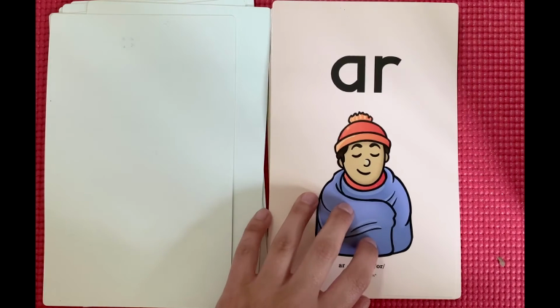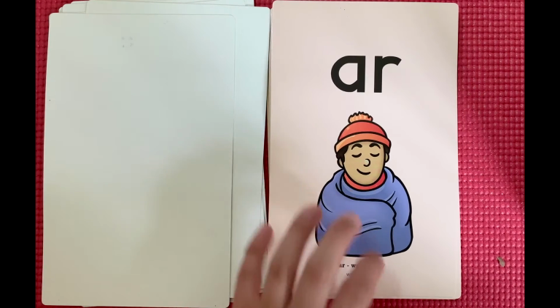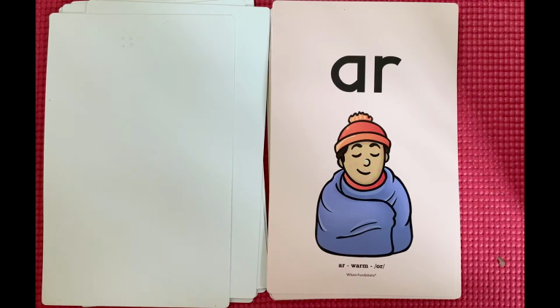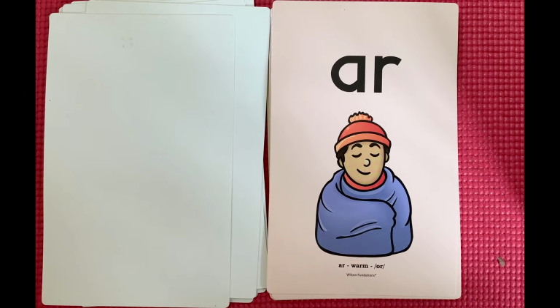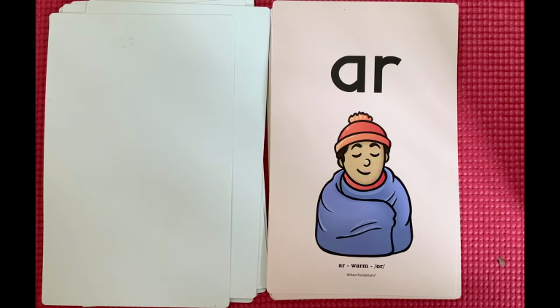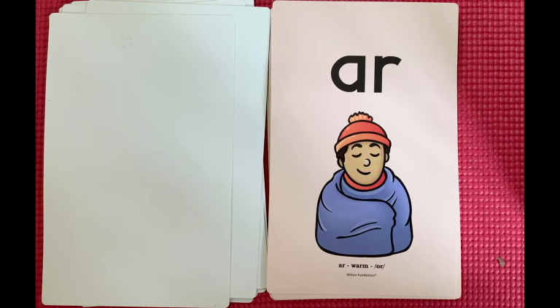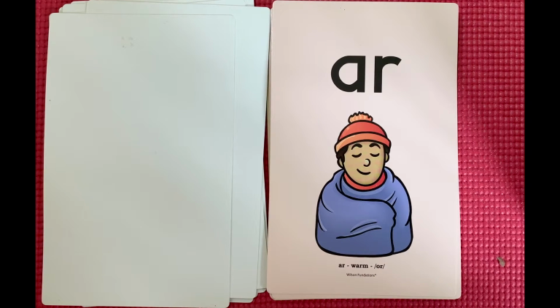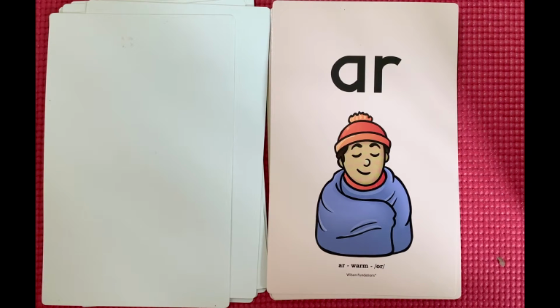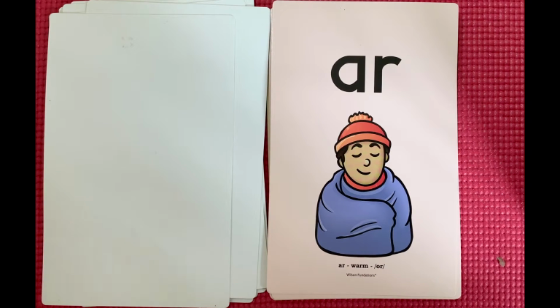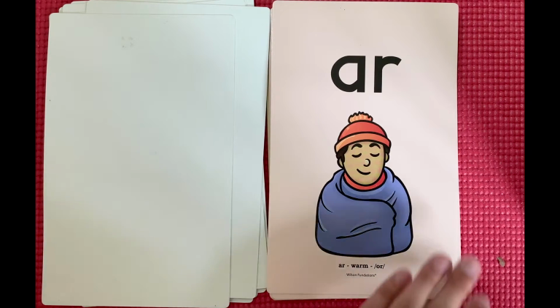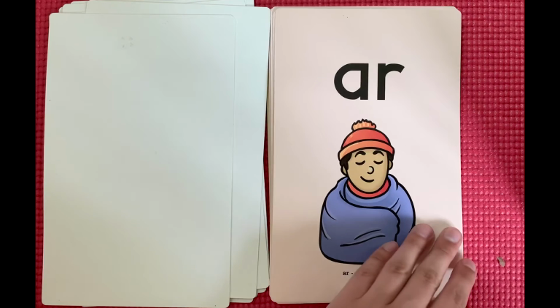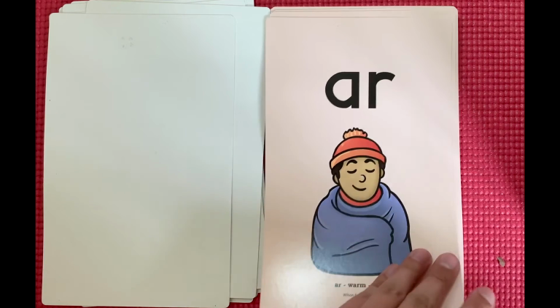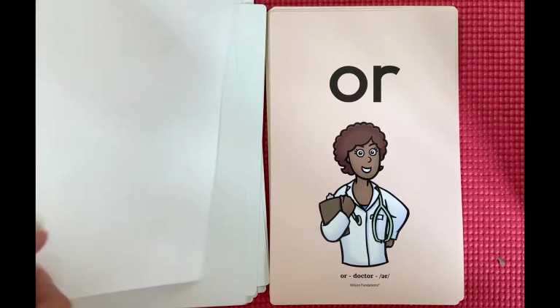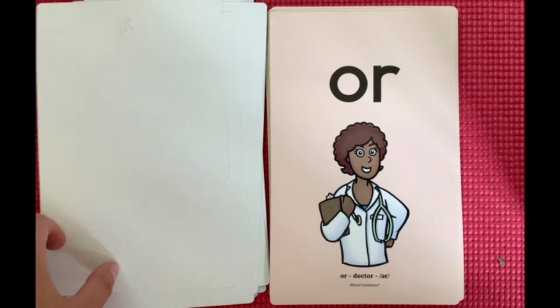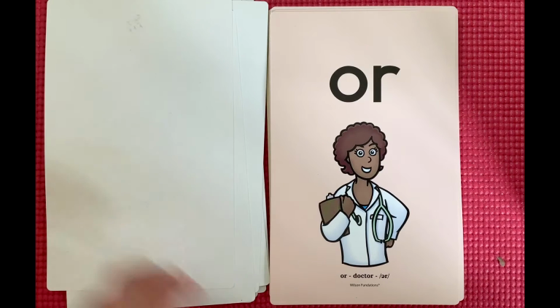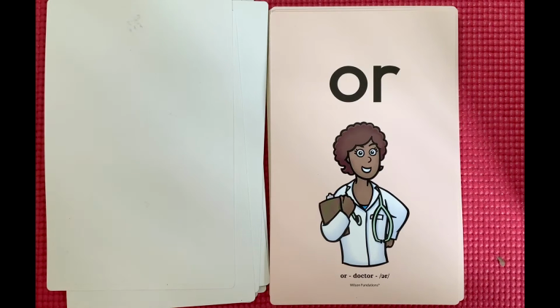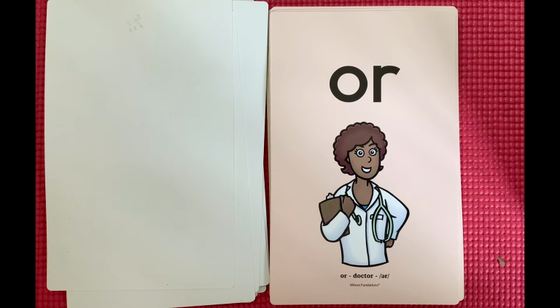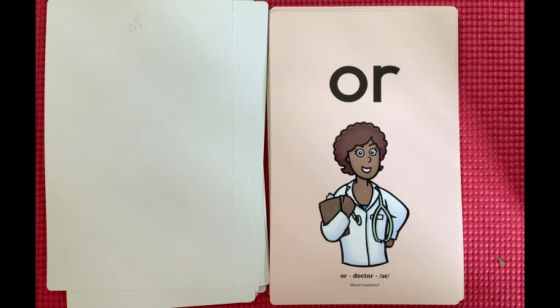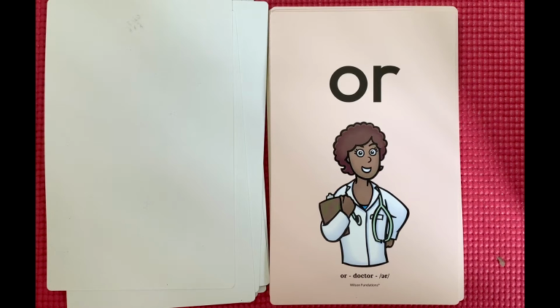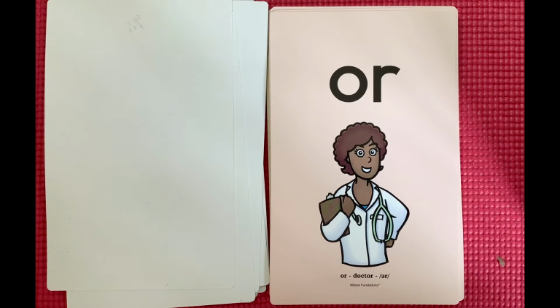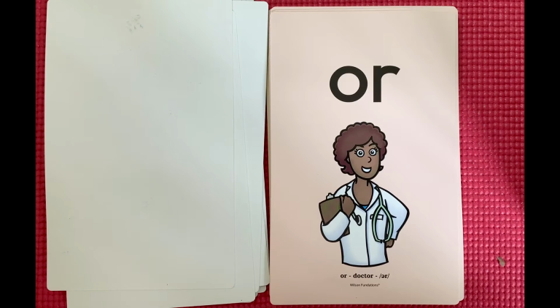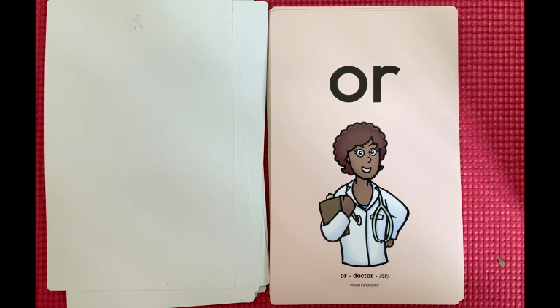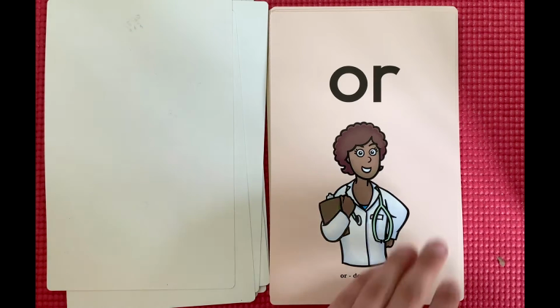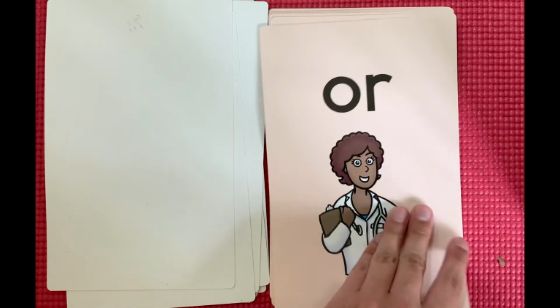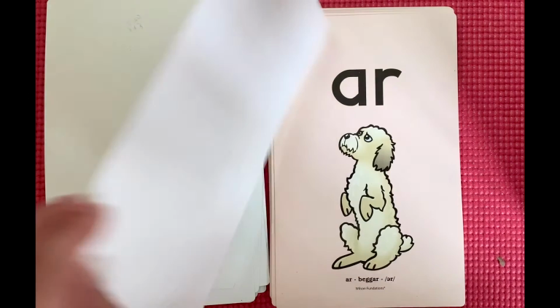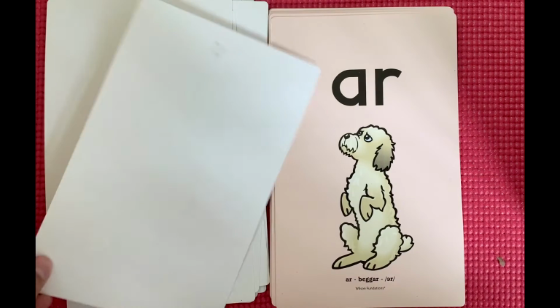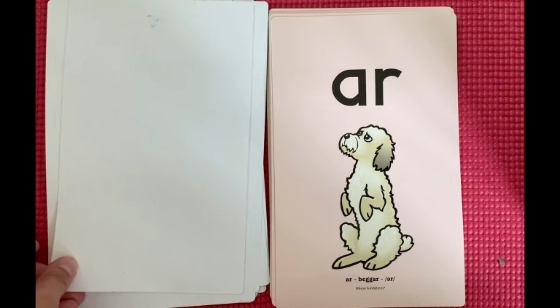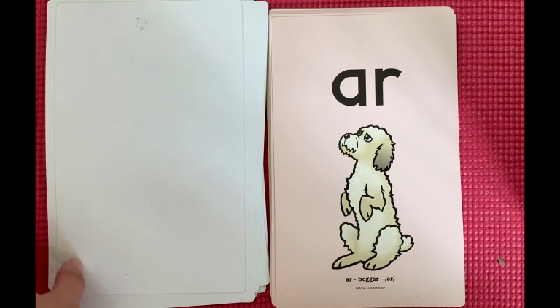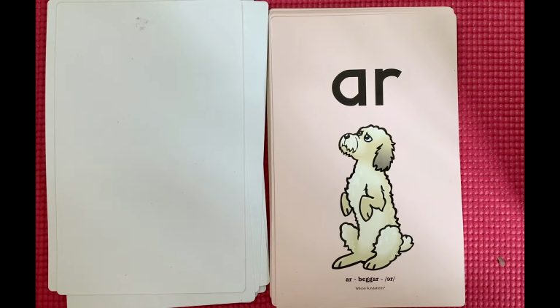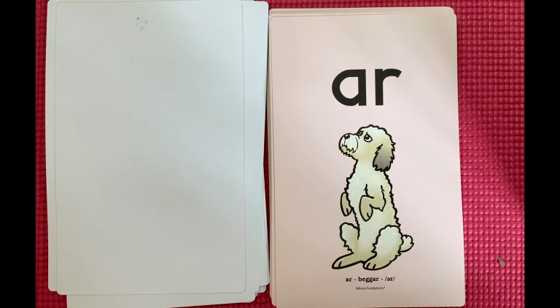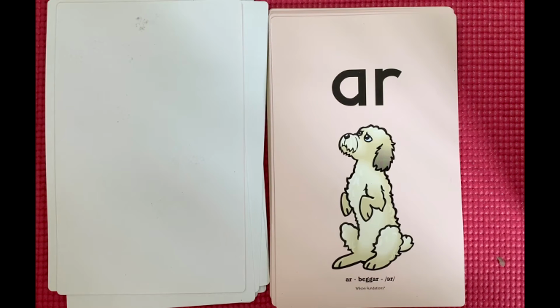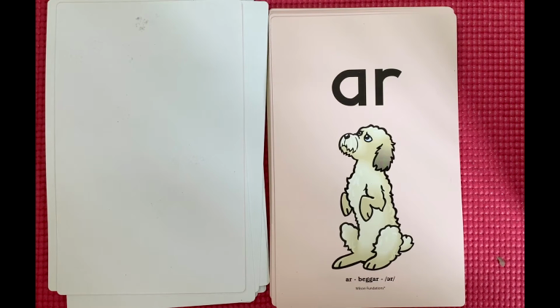A-R, warm, or. O-R, doctor, er. A-R, beggar, er.